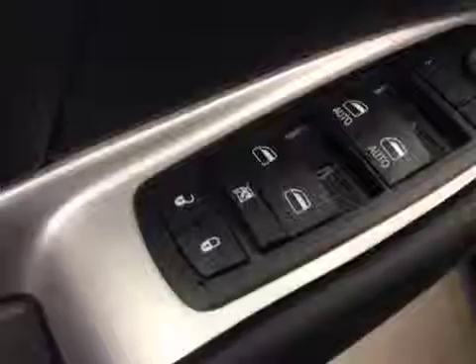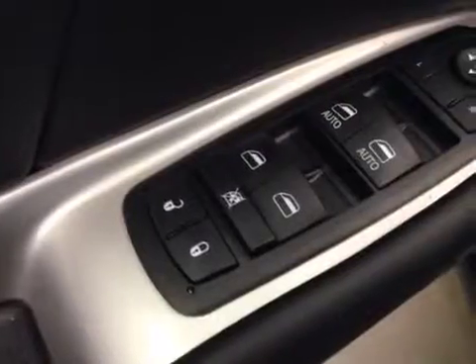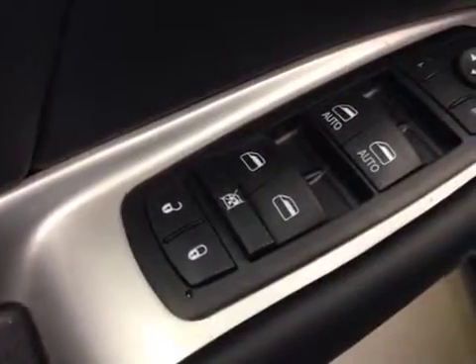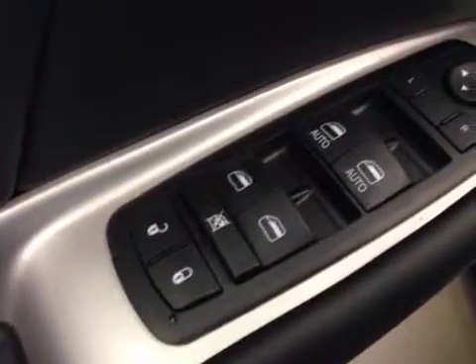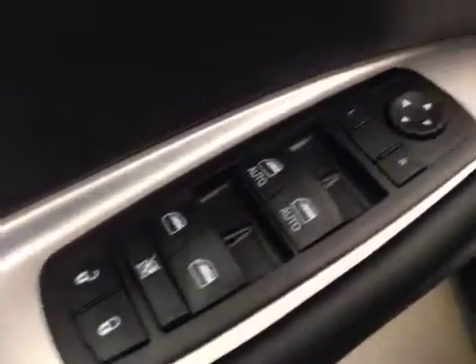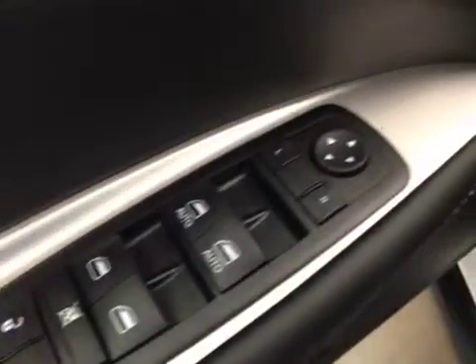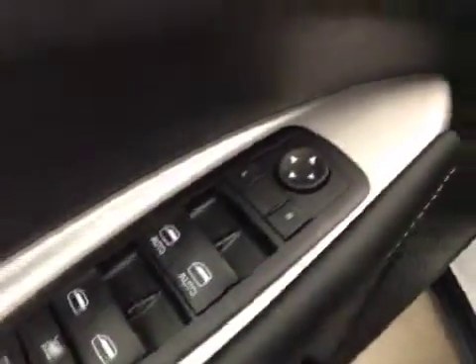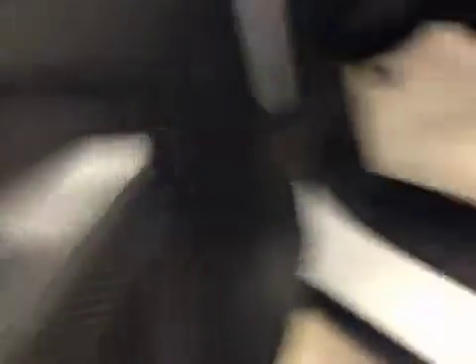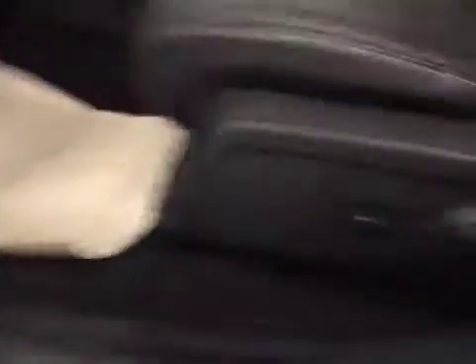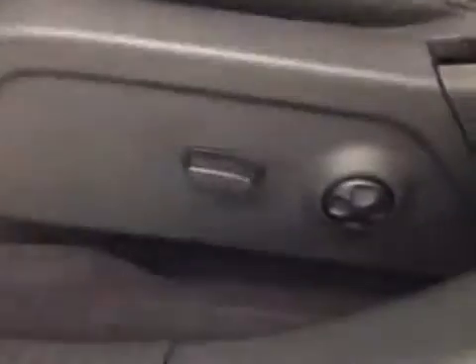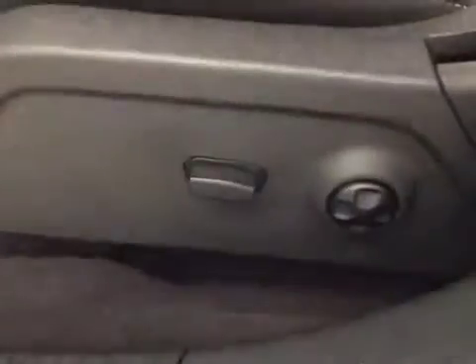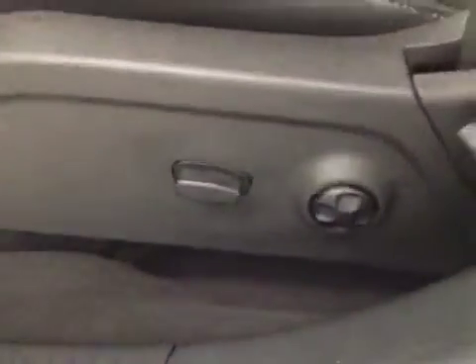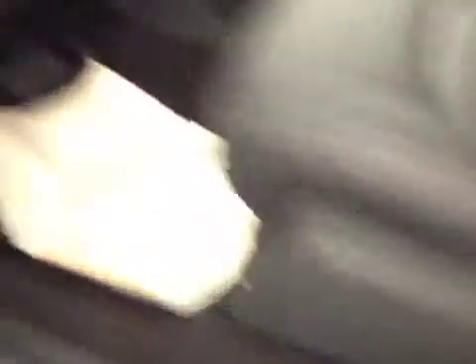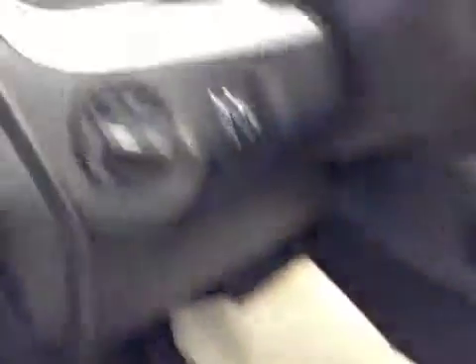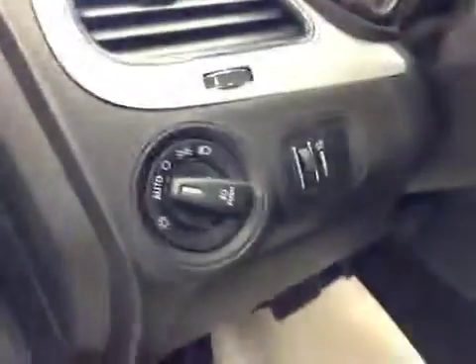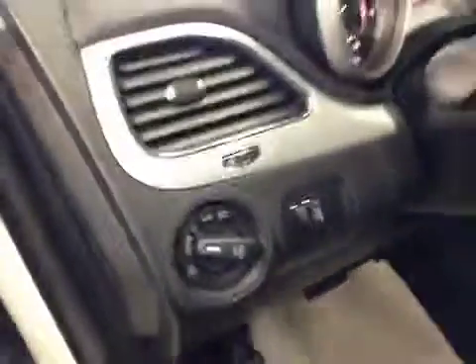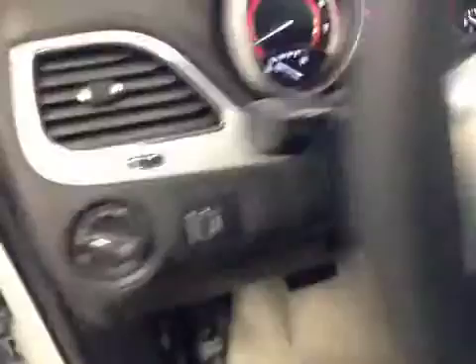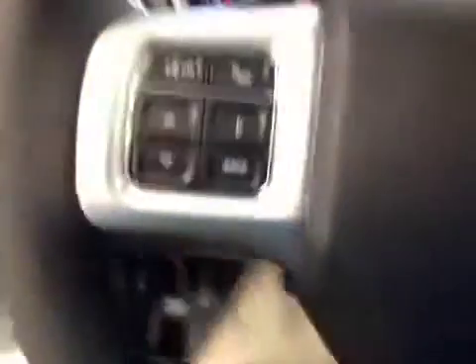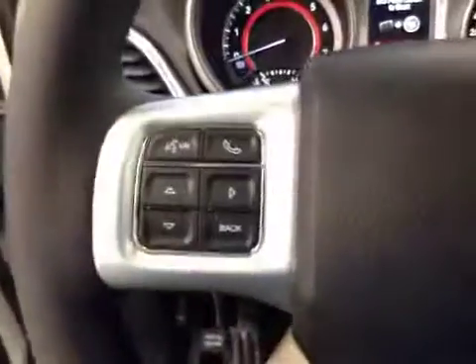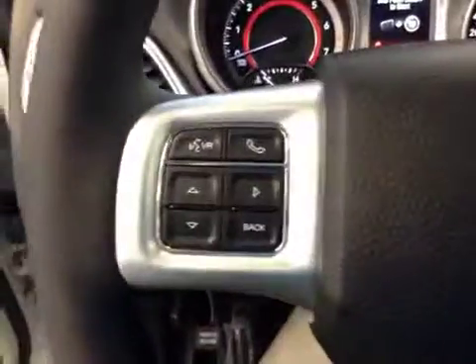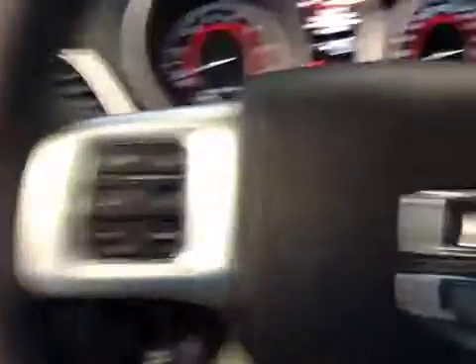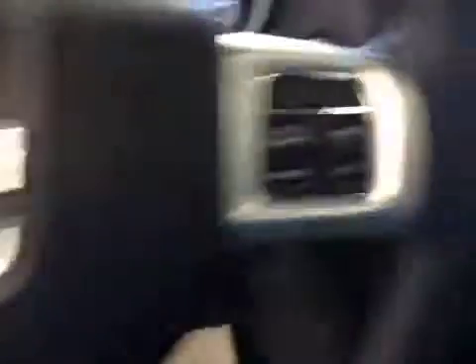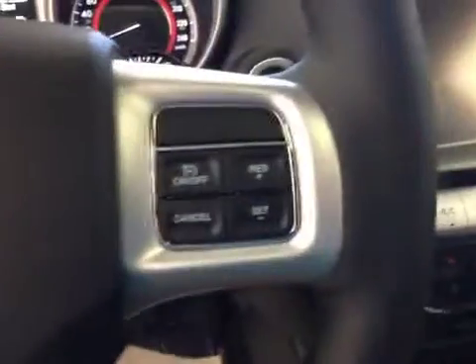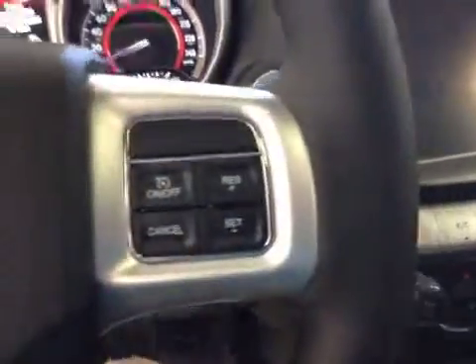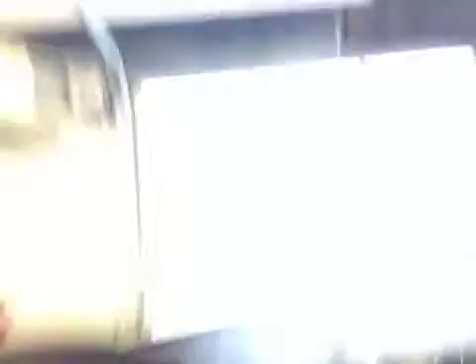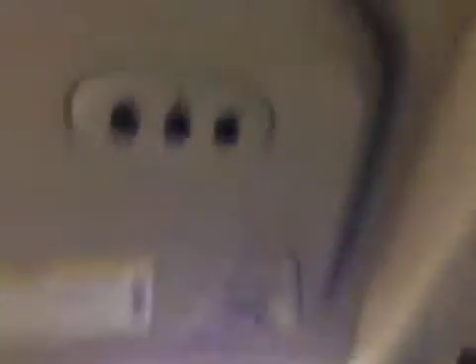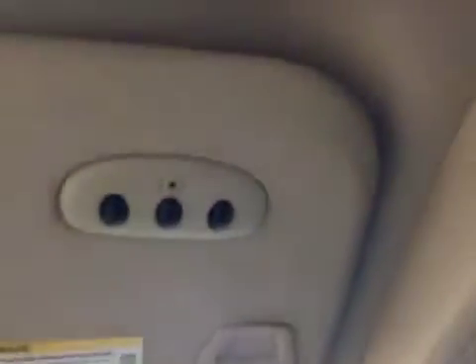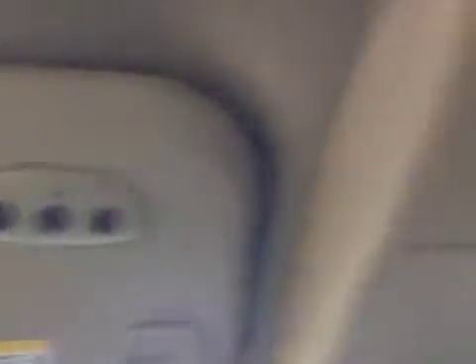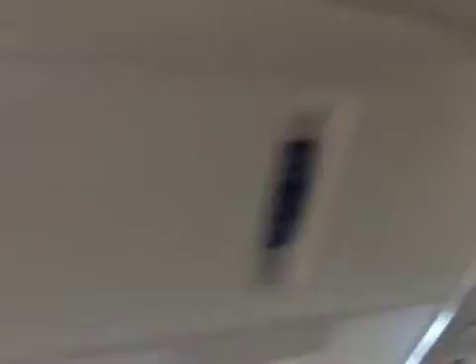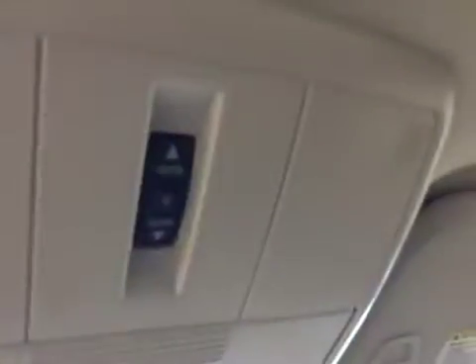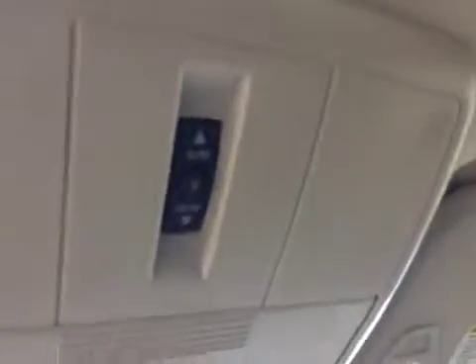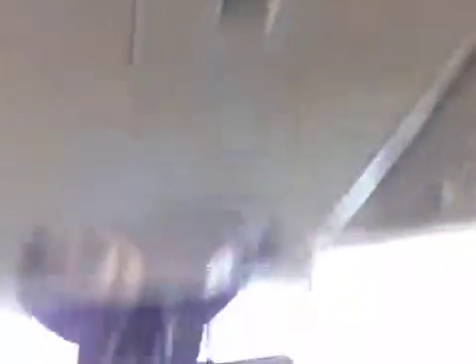Interior options: you have power locks, power windows, power mirrors, power driver seat with lumbar support, light controls, hands-free communication, cruise control, garage door openers, and a power tilt sunroof.